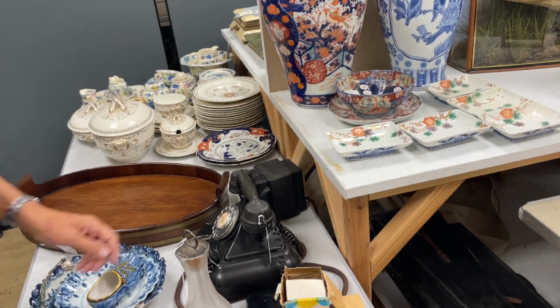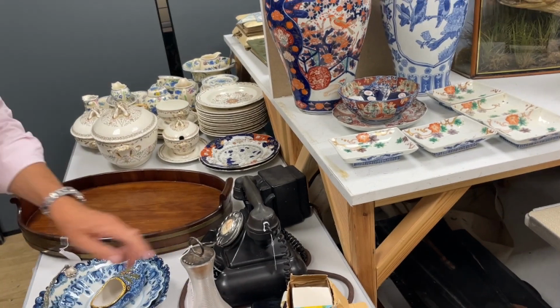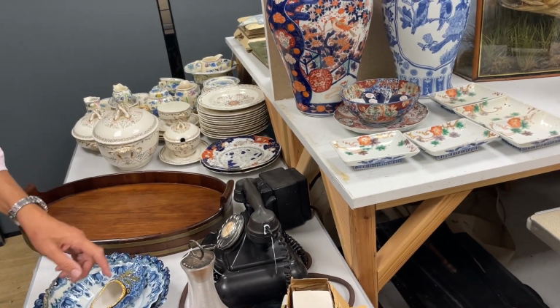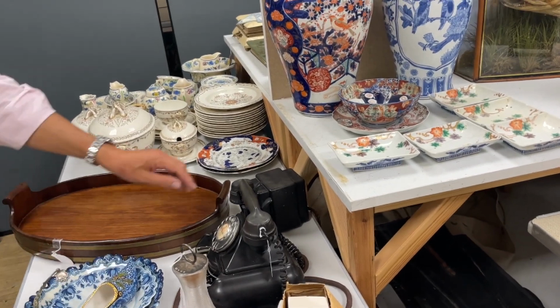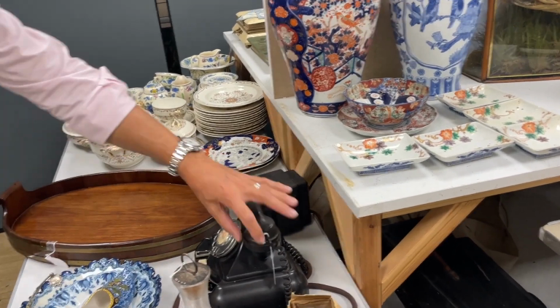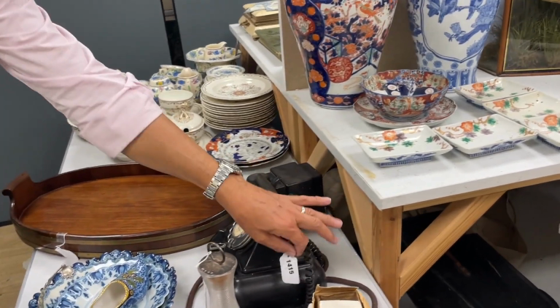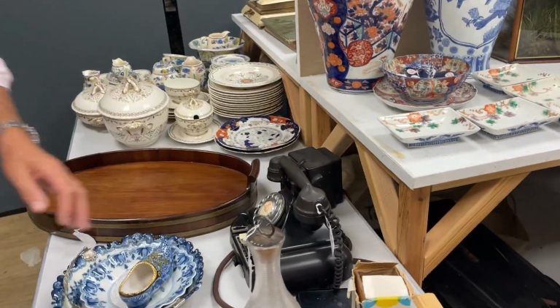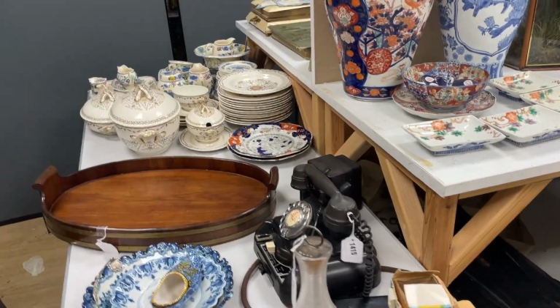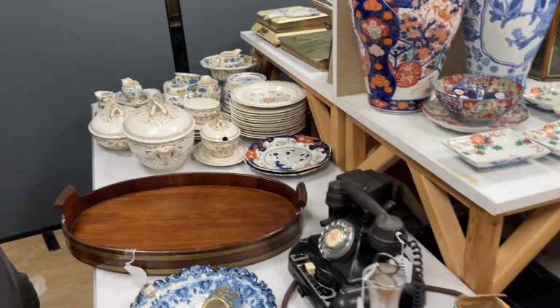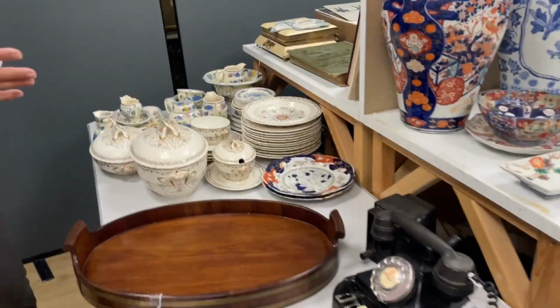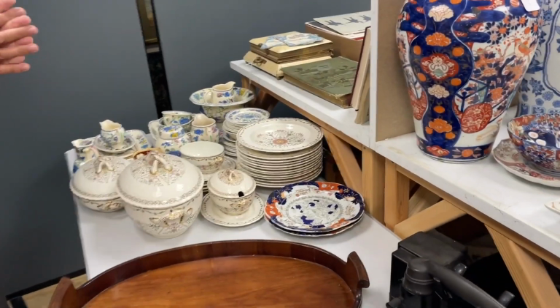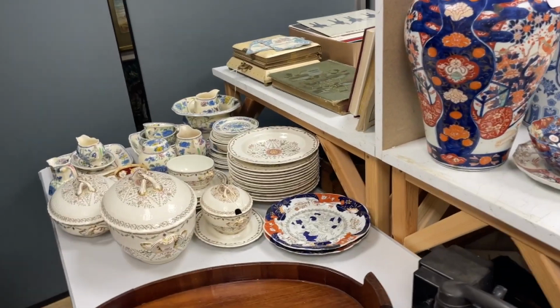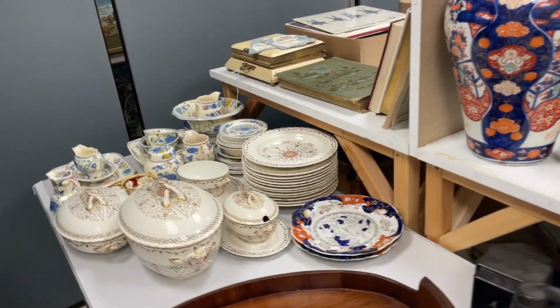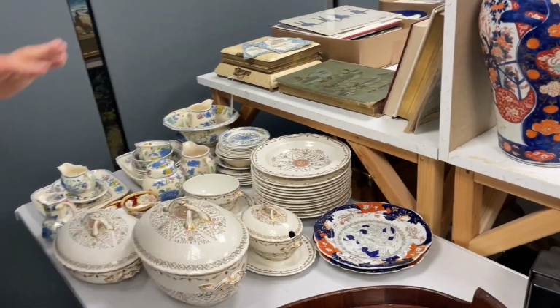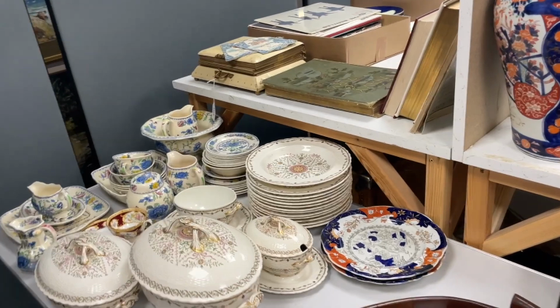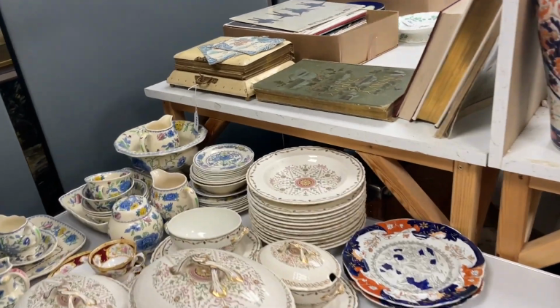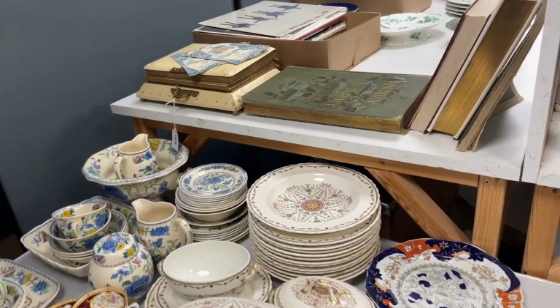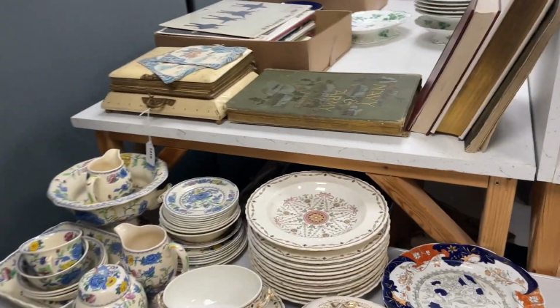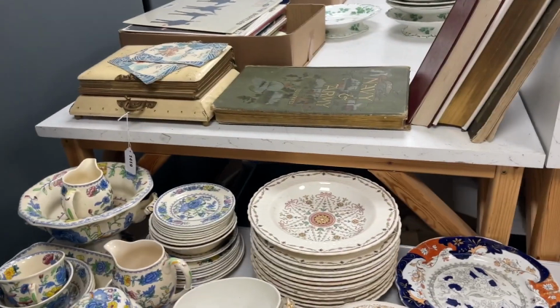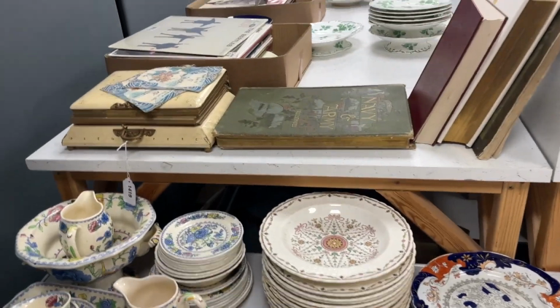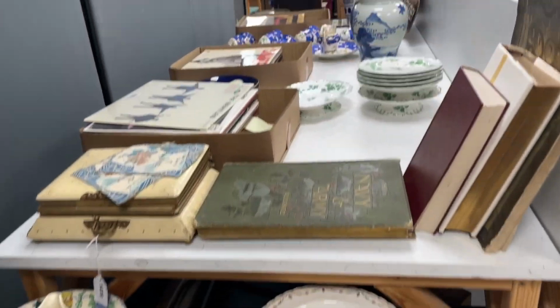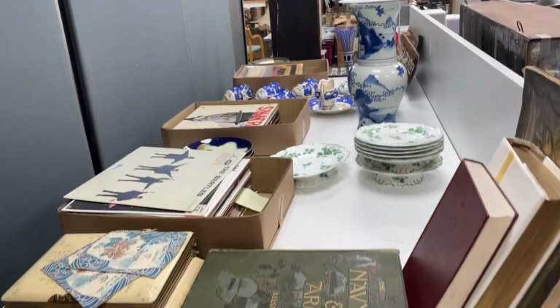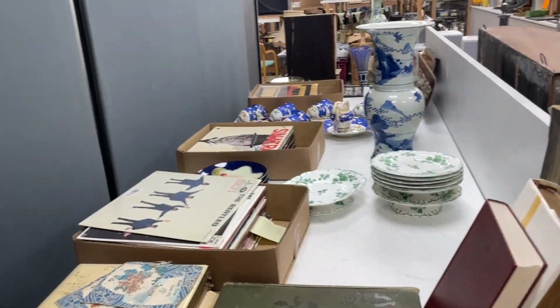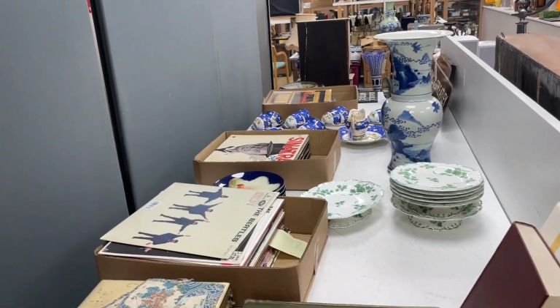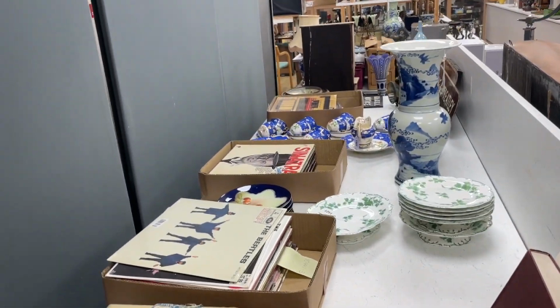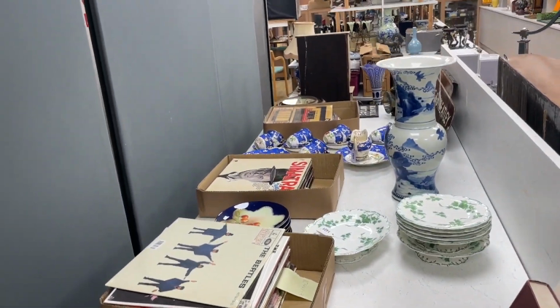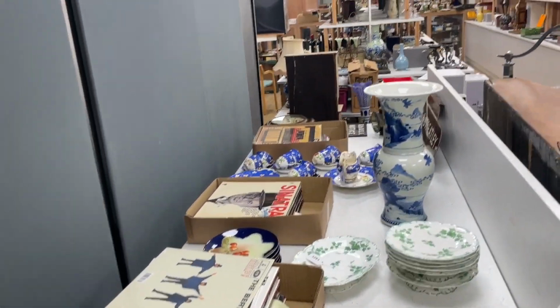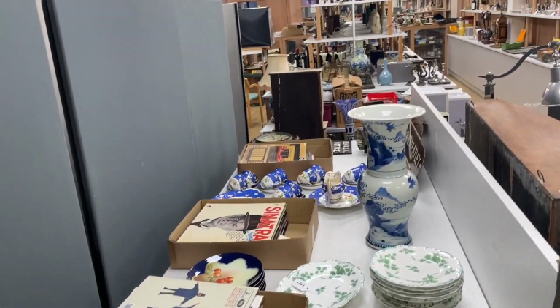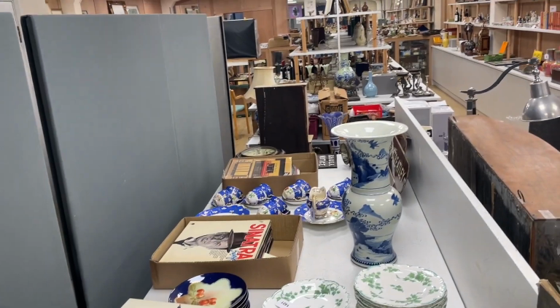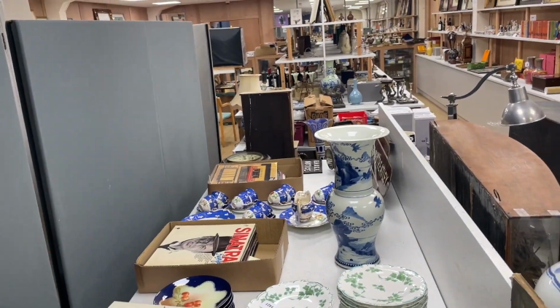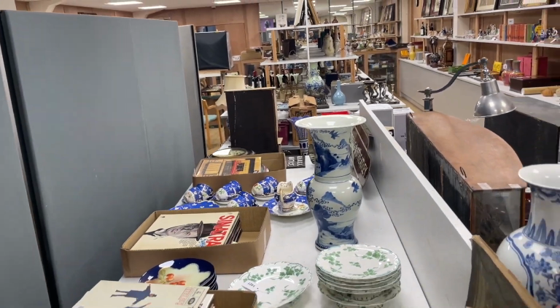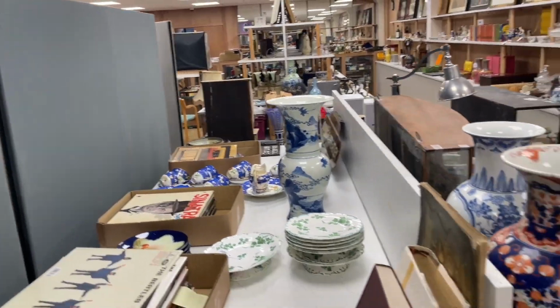Next to a telephone — lot 1415. As ever, everything's here. There's even some records — the Beatles, Sinatra, jazz, etc. So hopefully something for everyone.